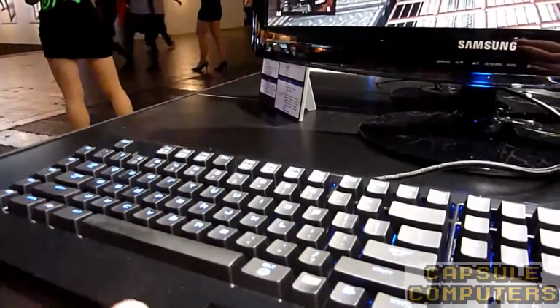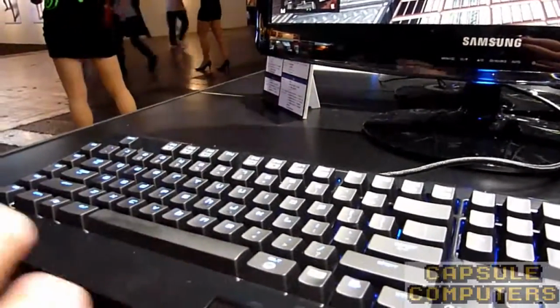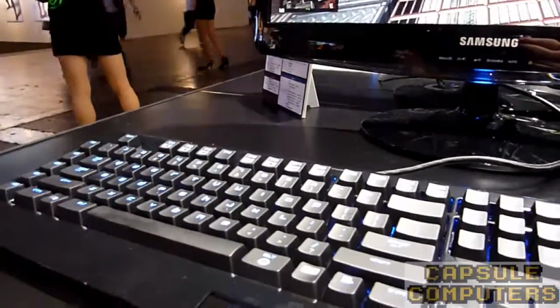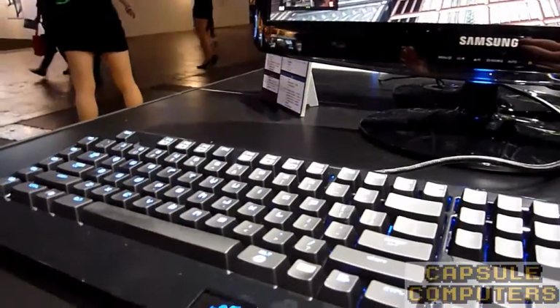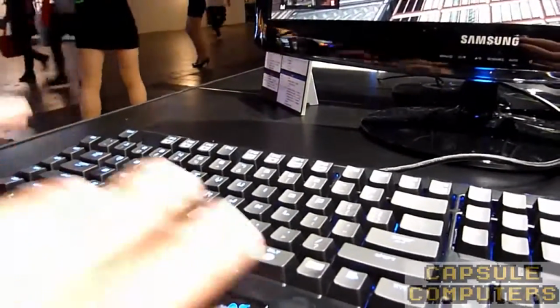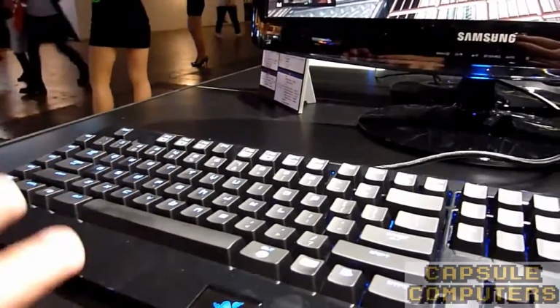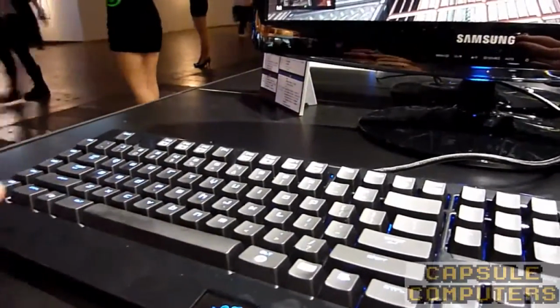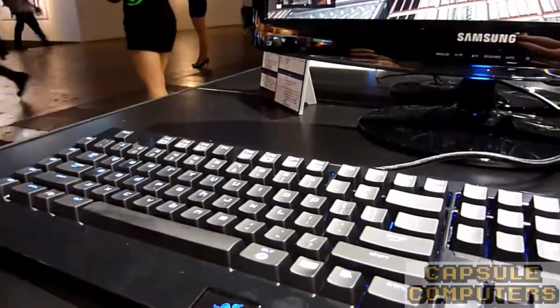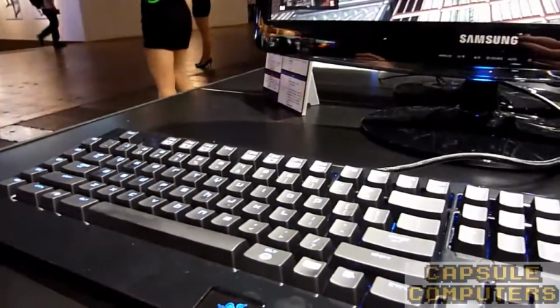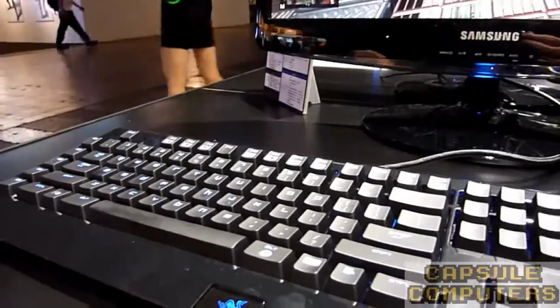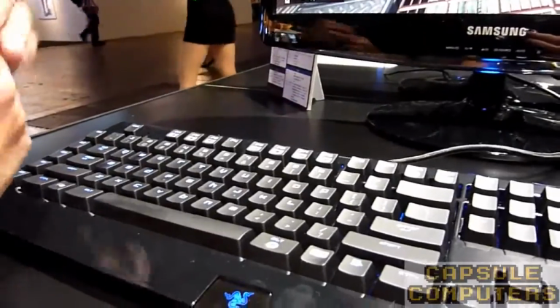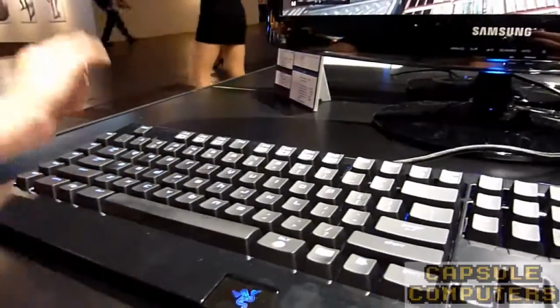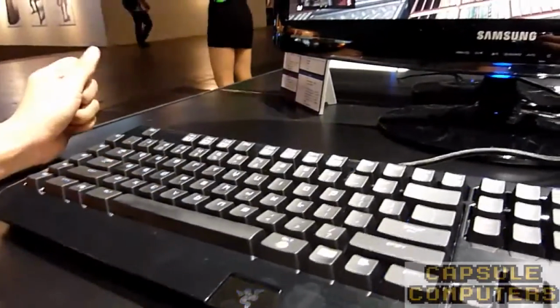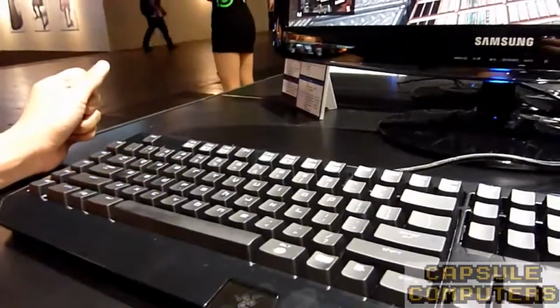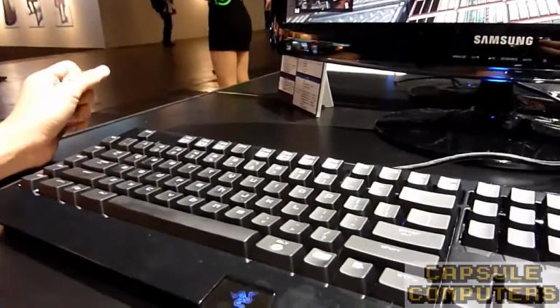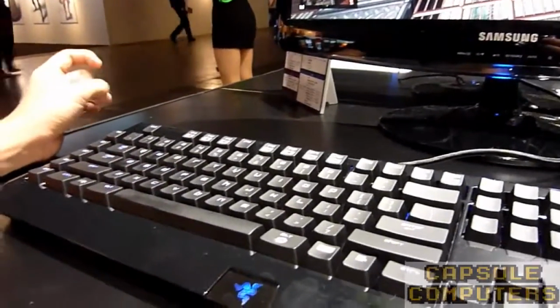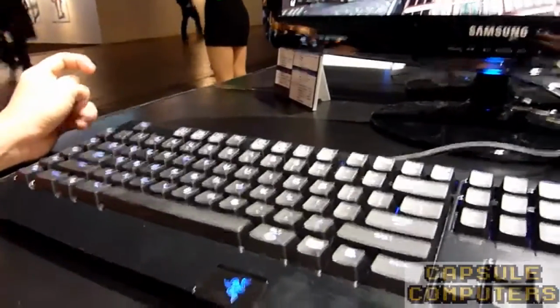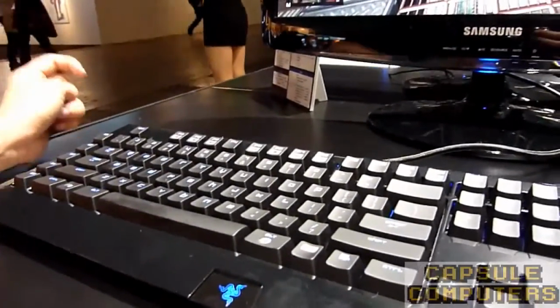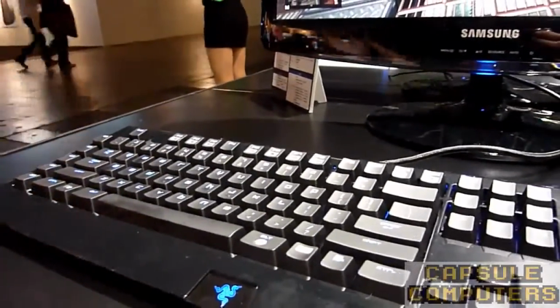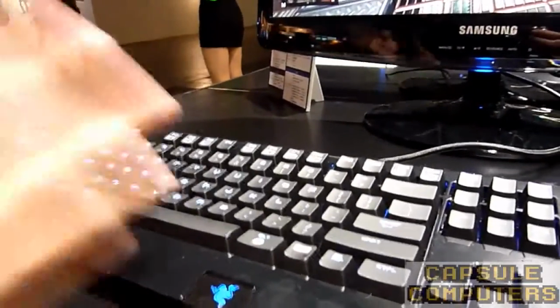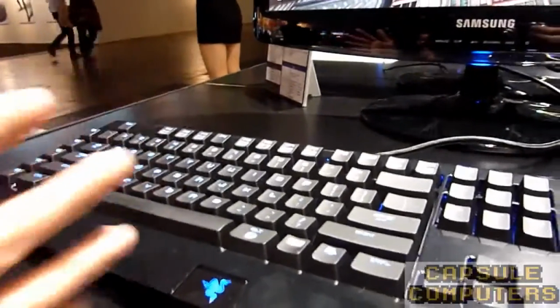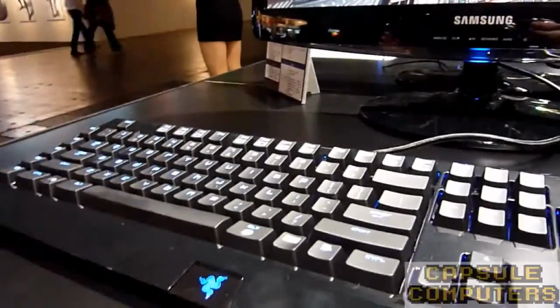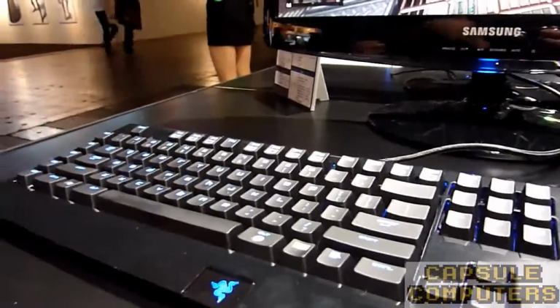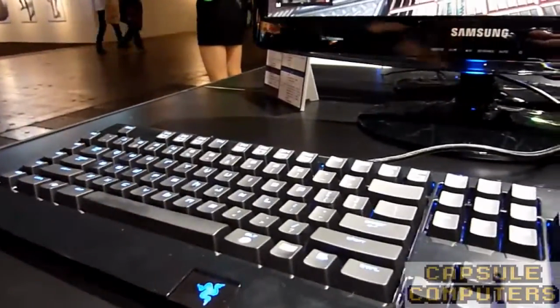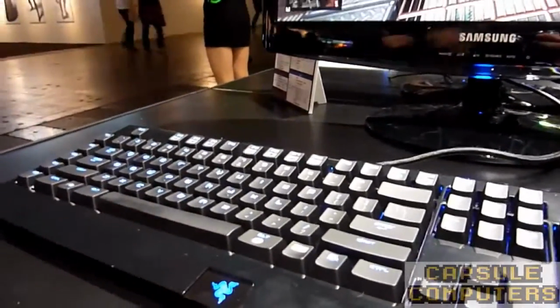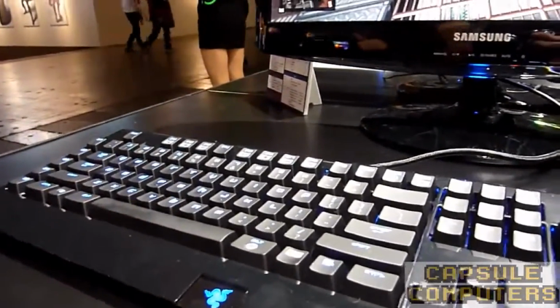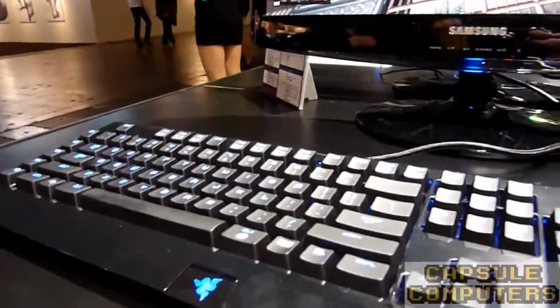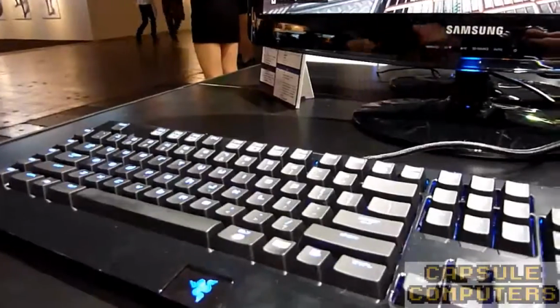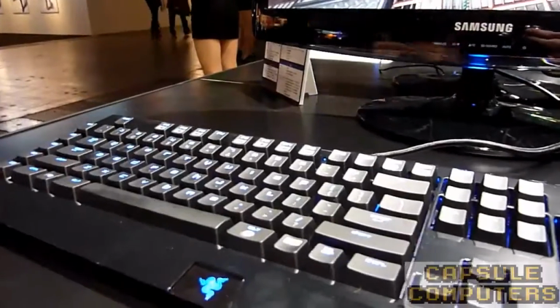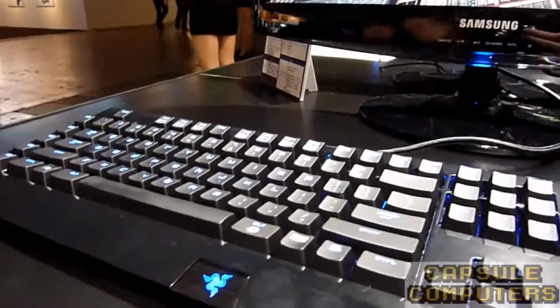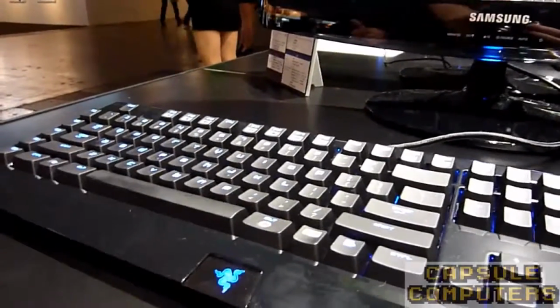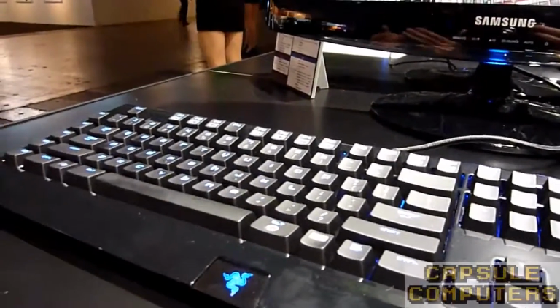The tactile feedback tells you when you should move your hands next. So basically when you're typing, you know that when you hear that sound, you've registered that key so you can move to the next letter. Your brain will know faster — it's very efficient once you get used to it.